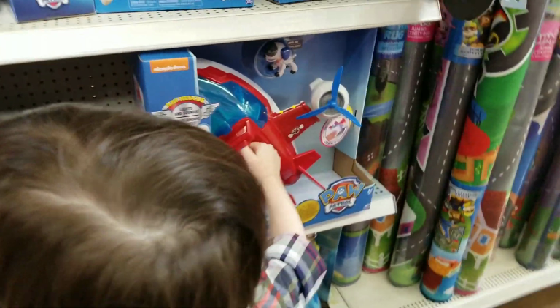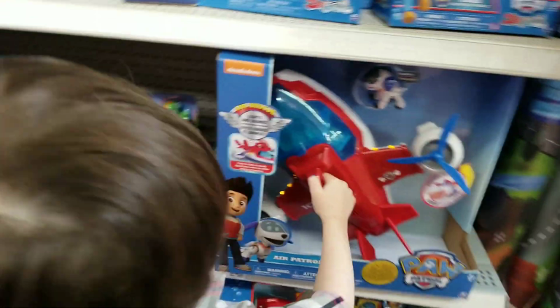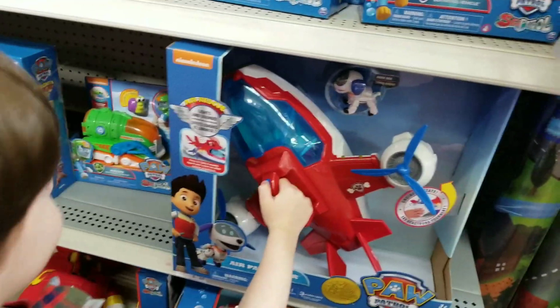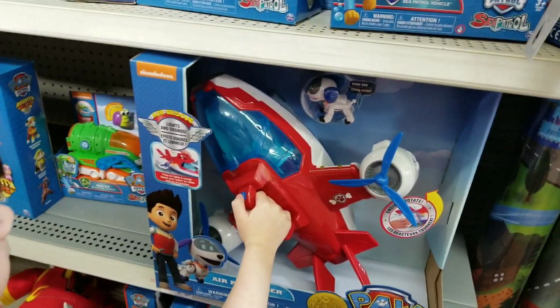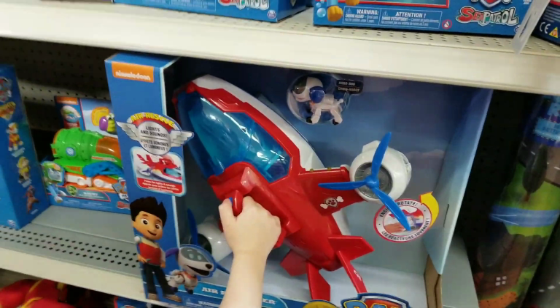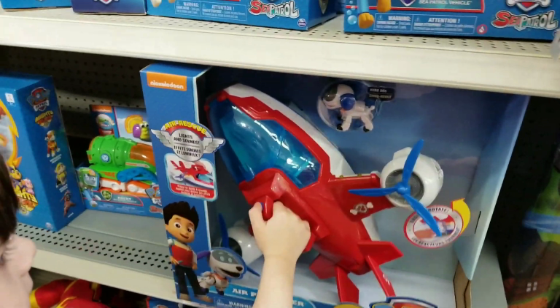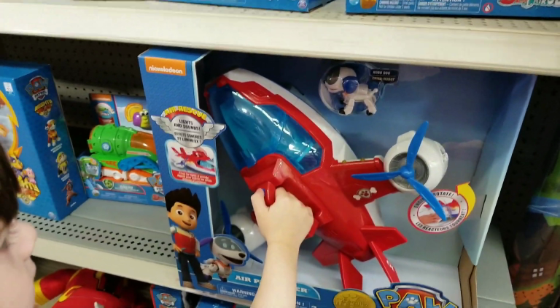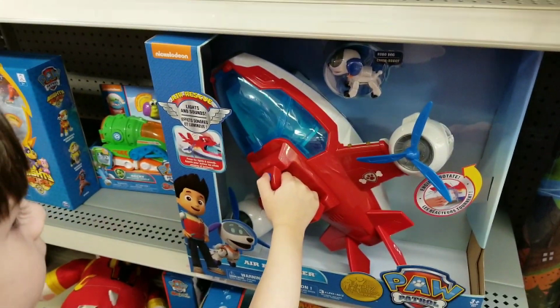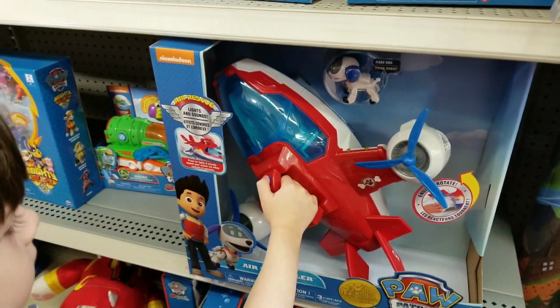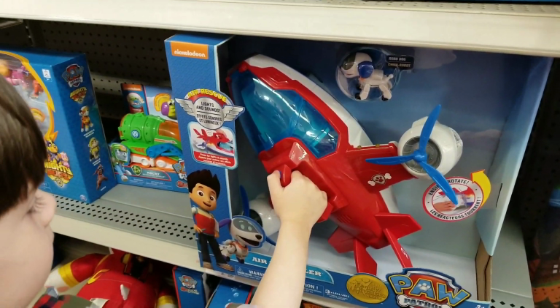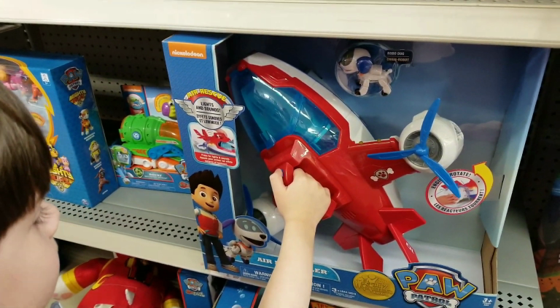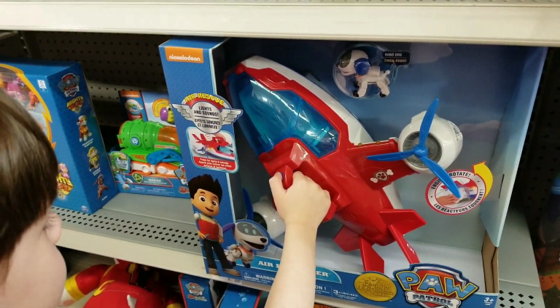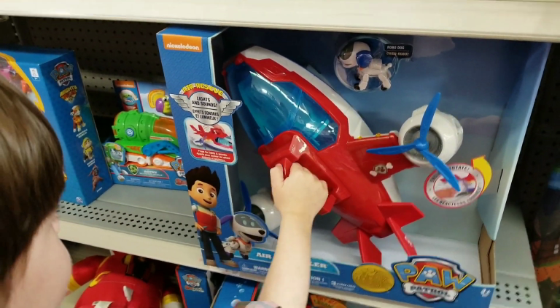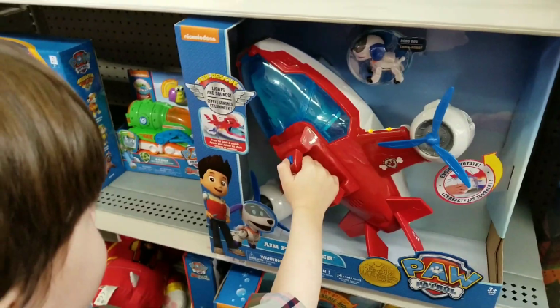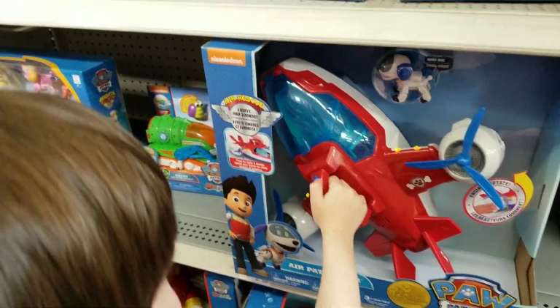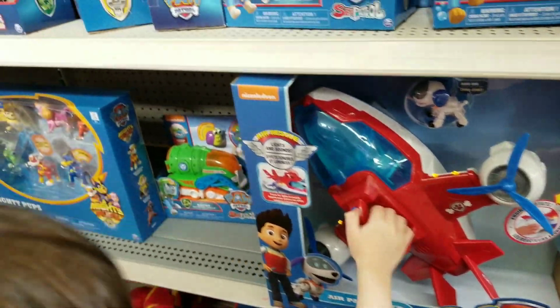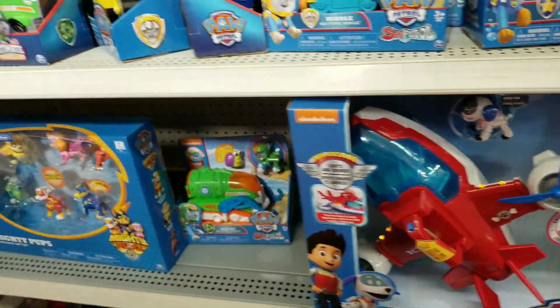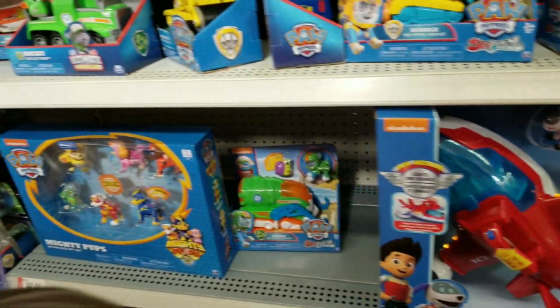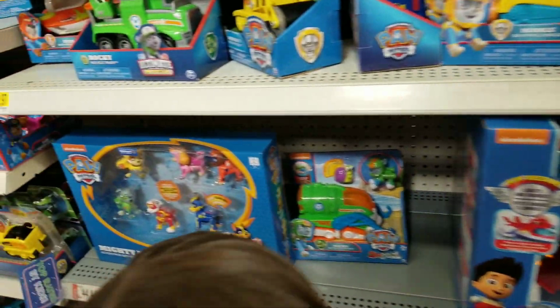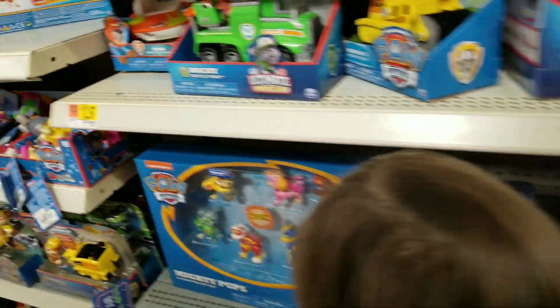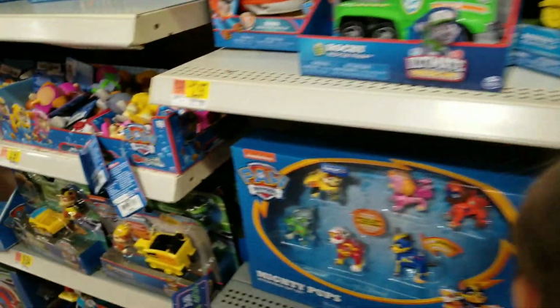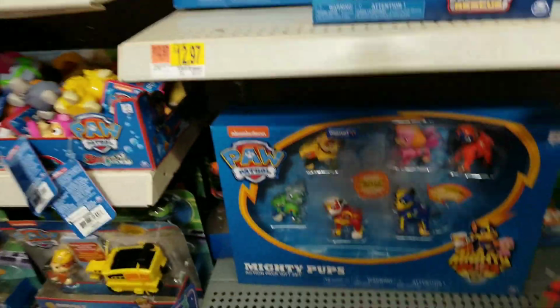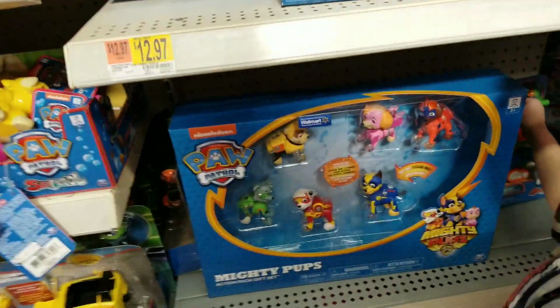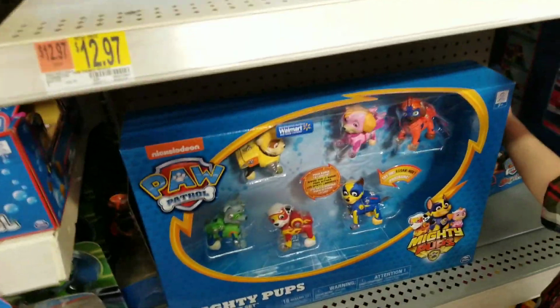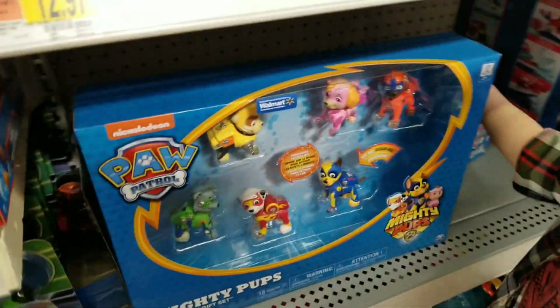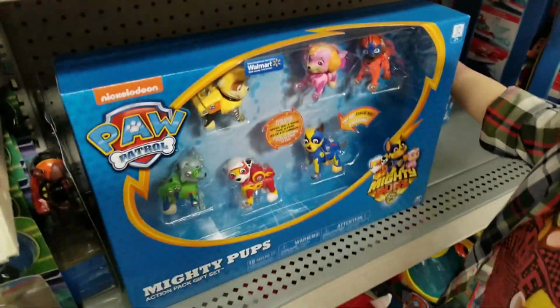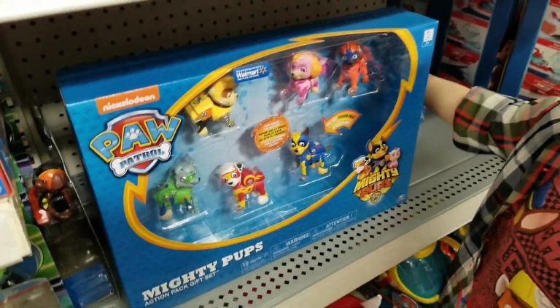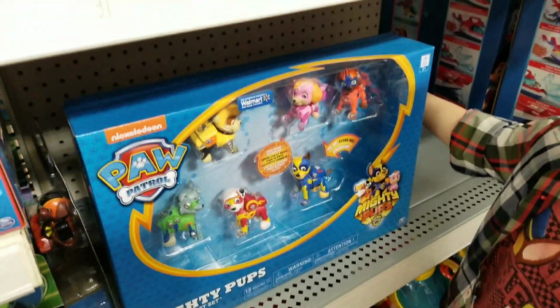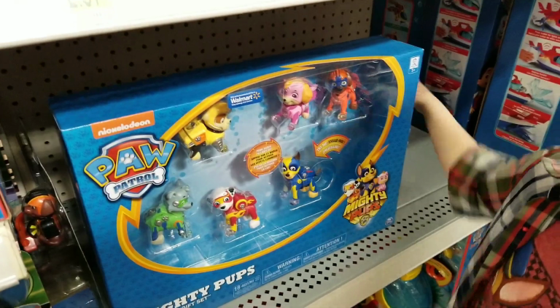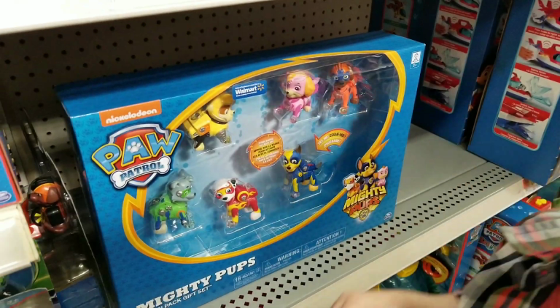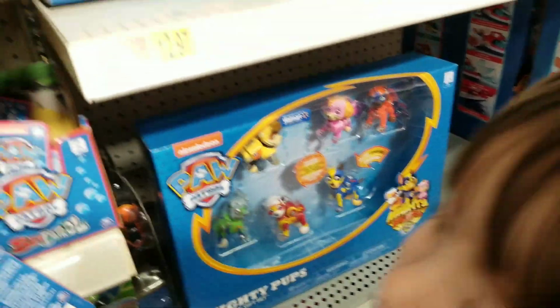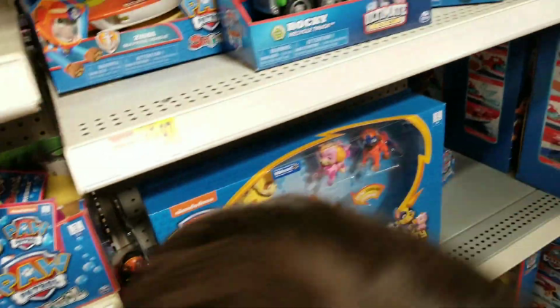The Paw Patrol Air Patroller — that one's really cool too. And then this is the Mighty Pup set that has all of them.